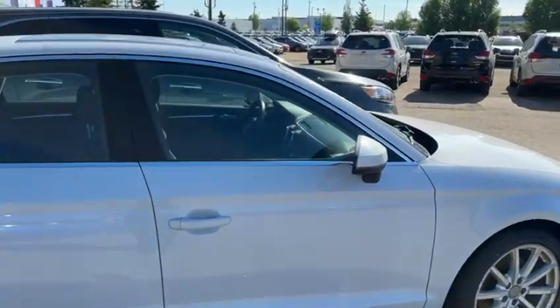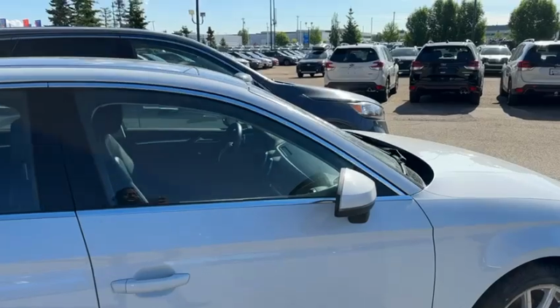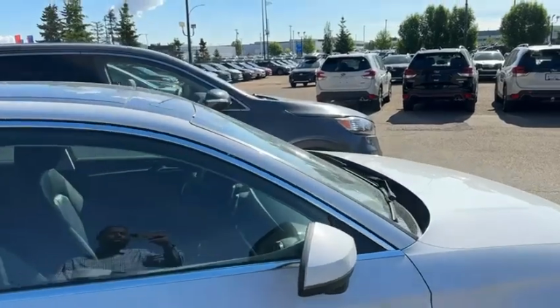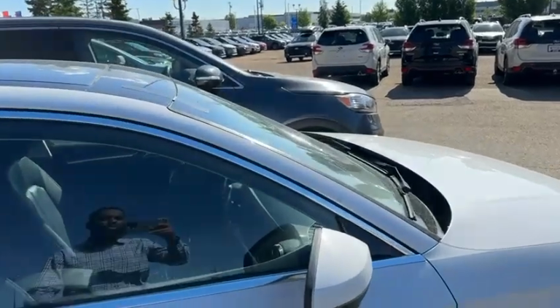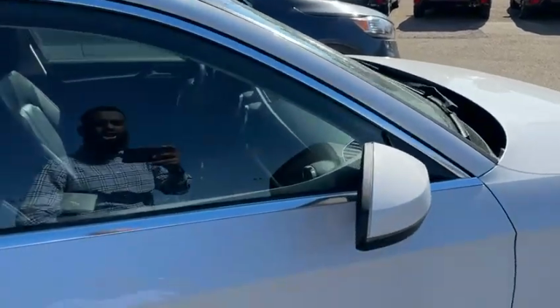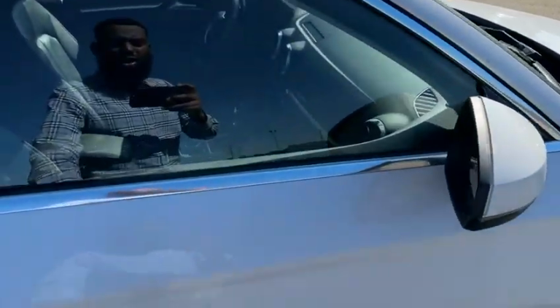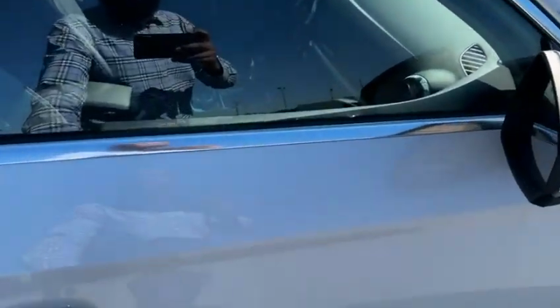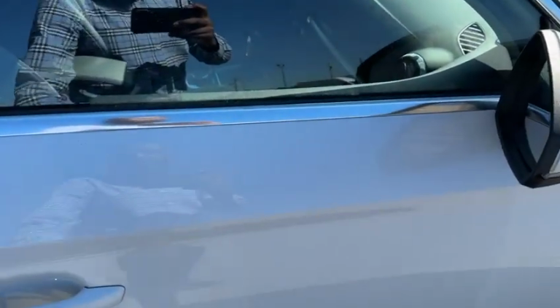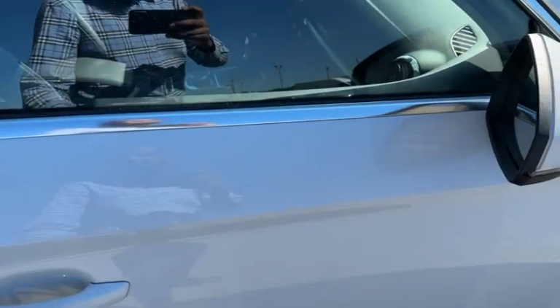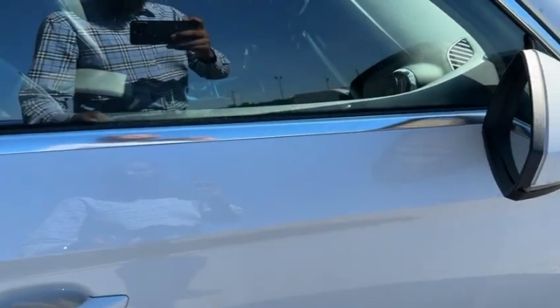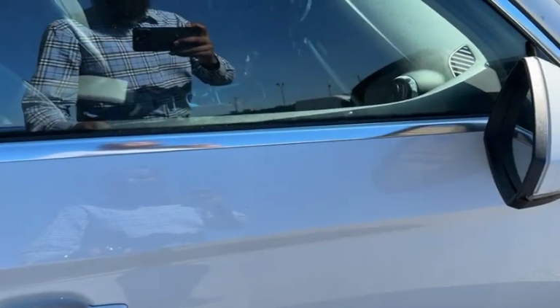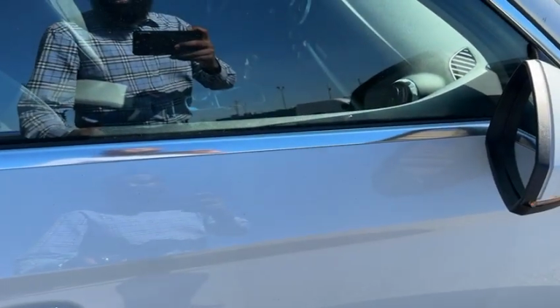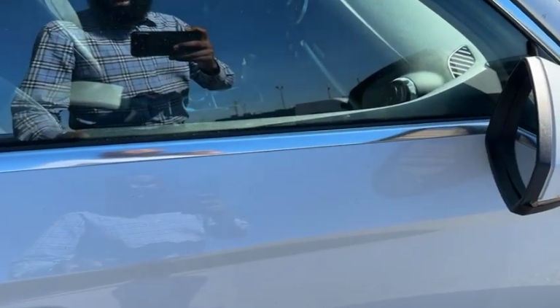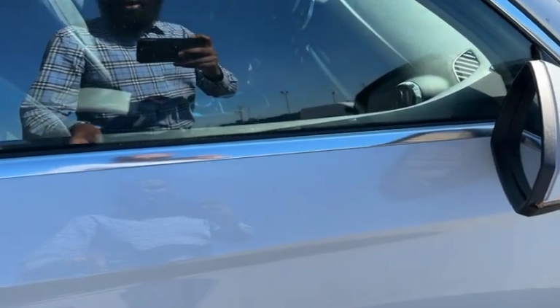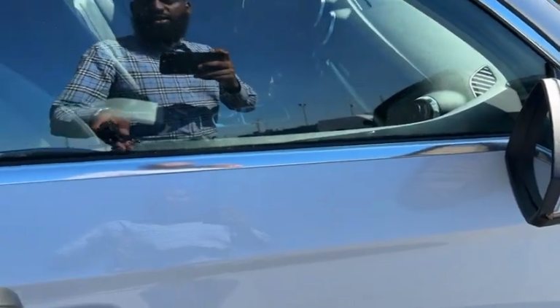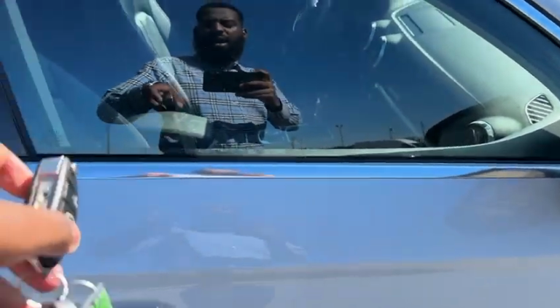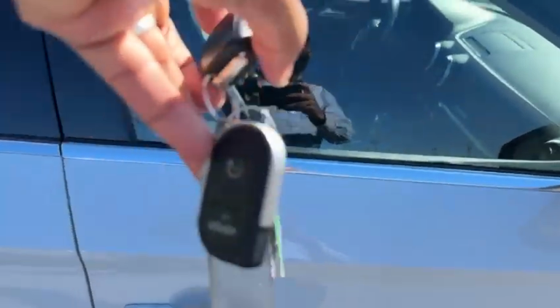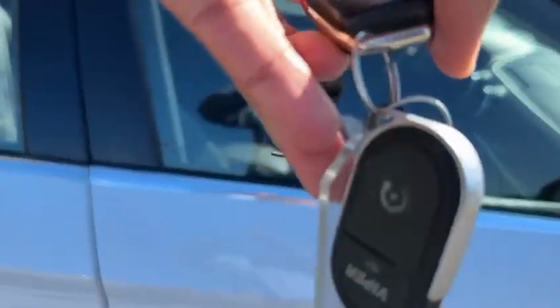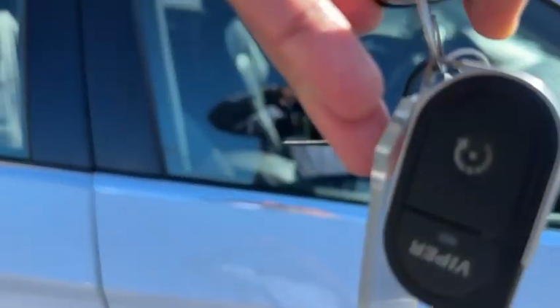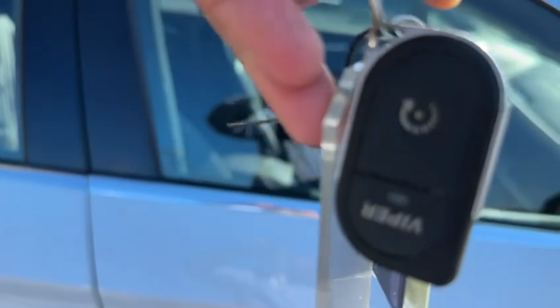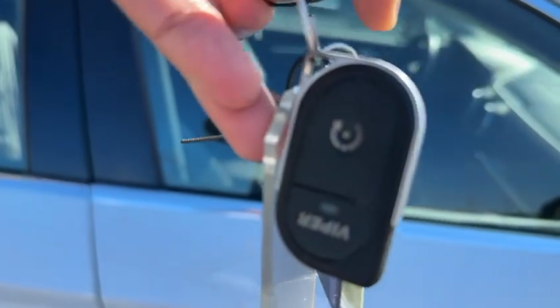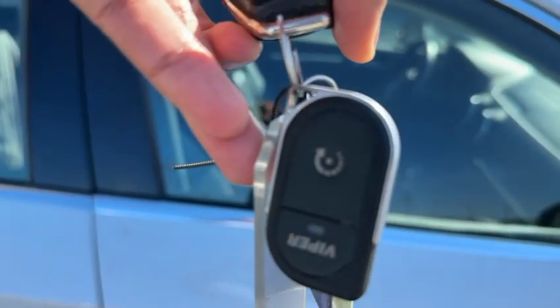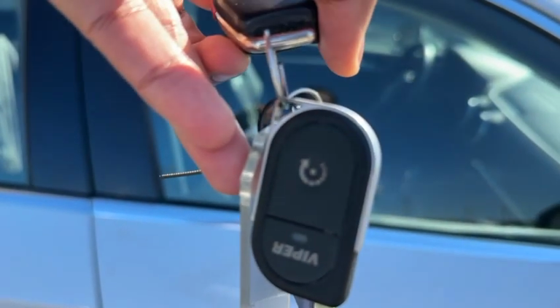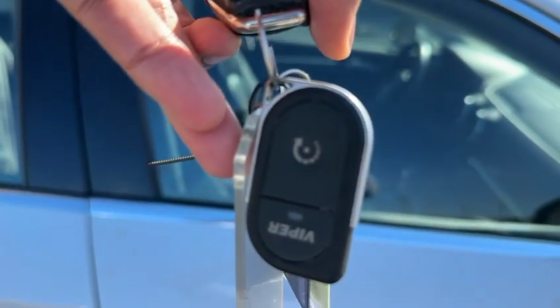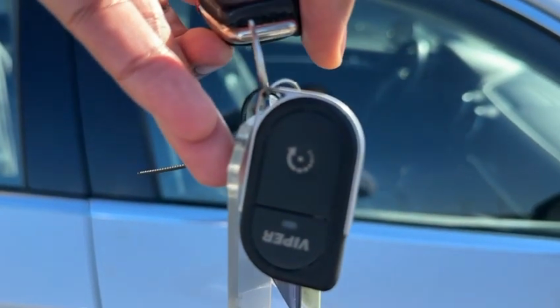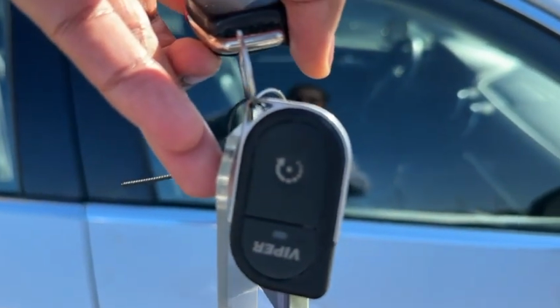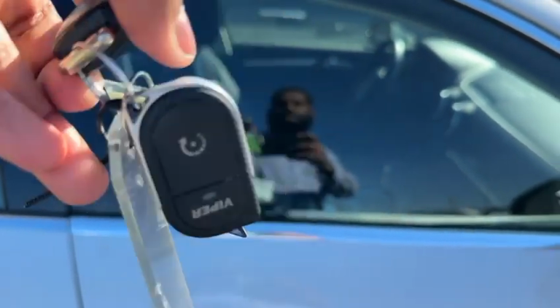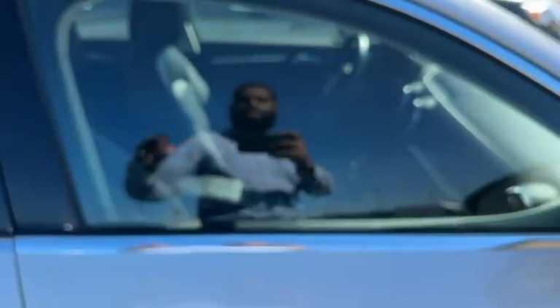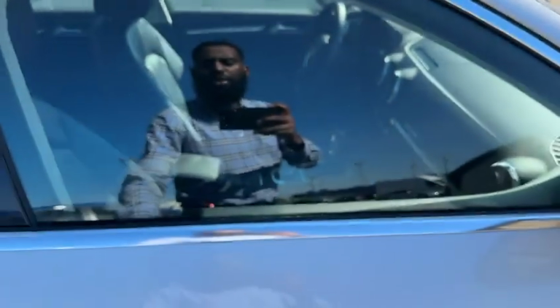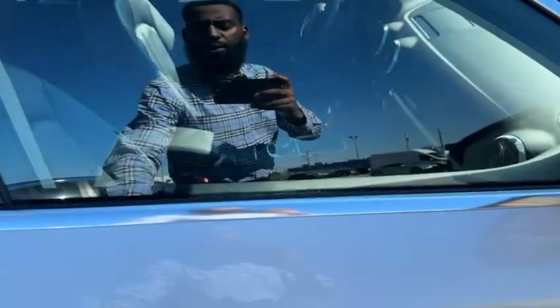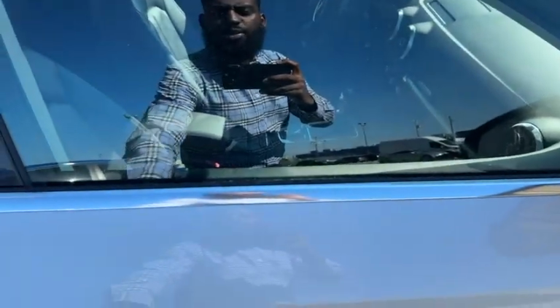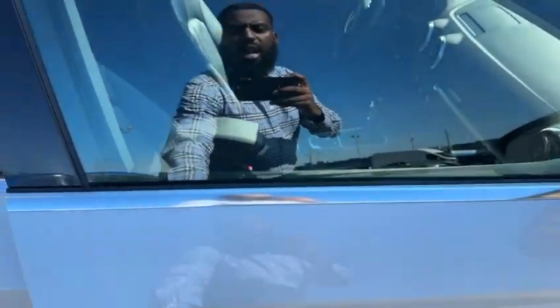We just put a new windshield on this vehicle, and you do have a remote starter built in on it. It's a Viper remote starter, so you get pretty good range with that.